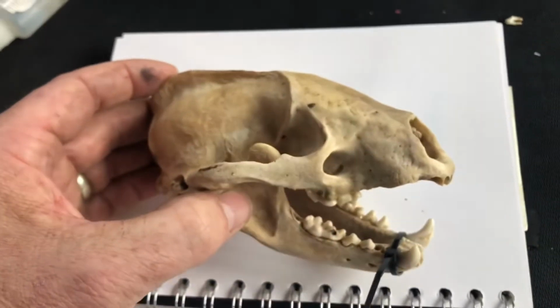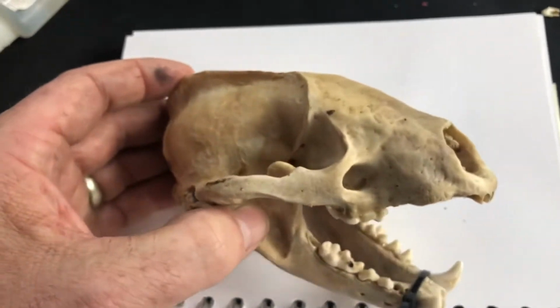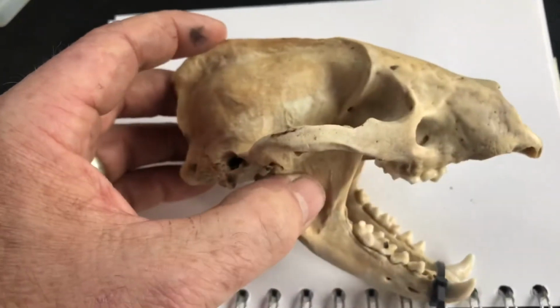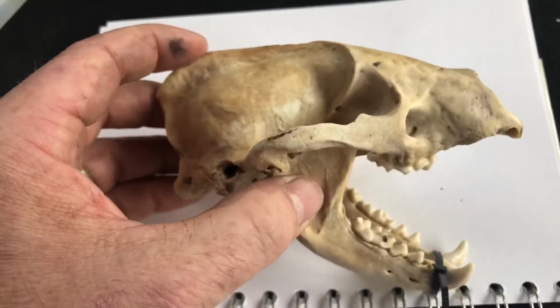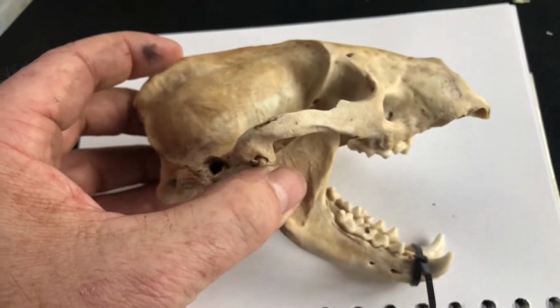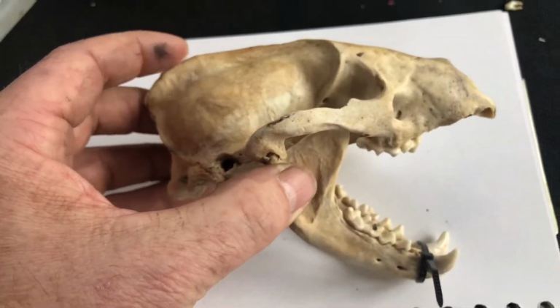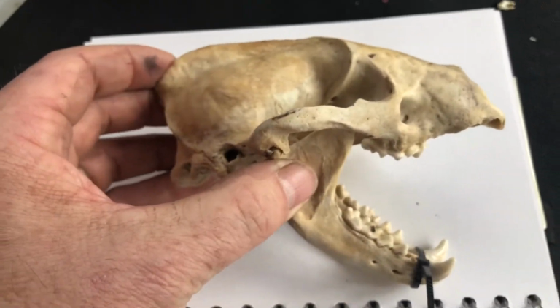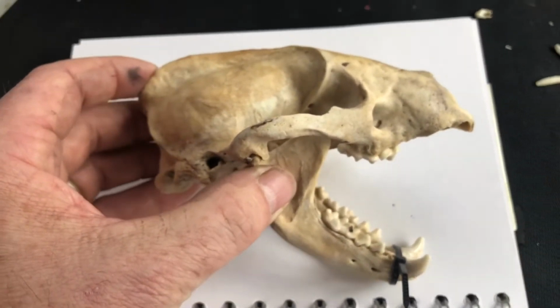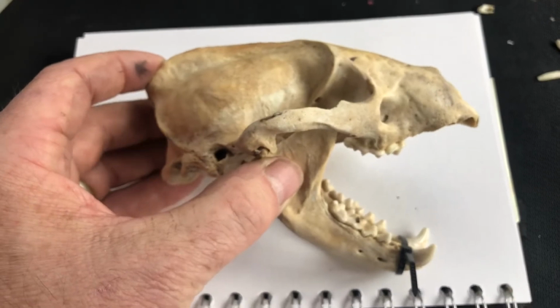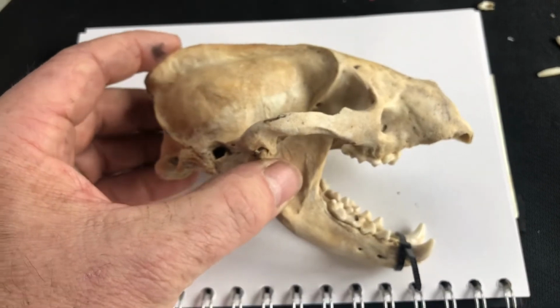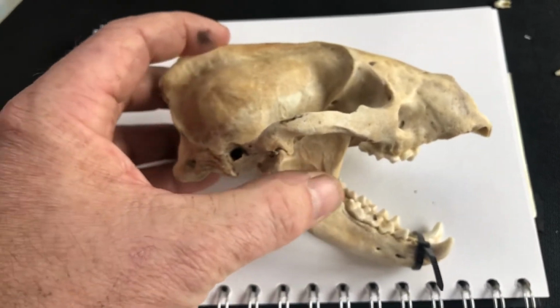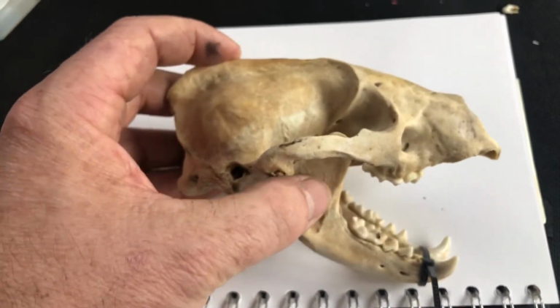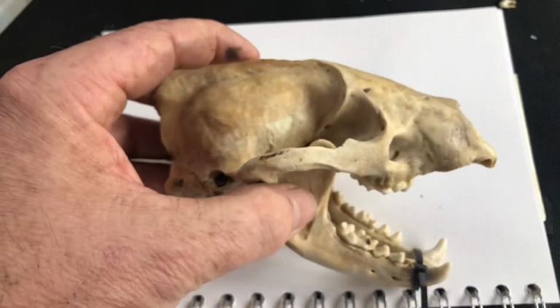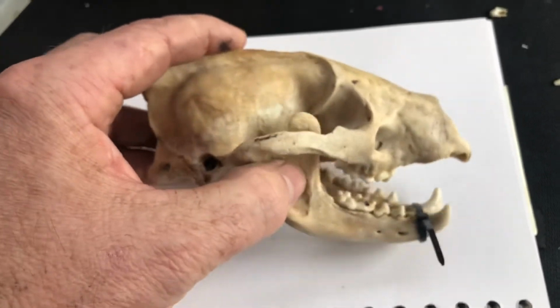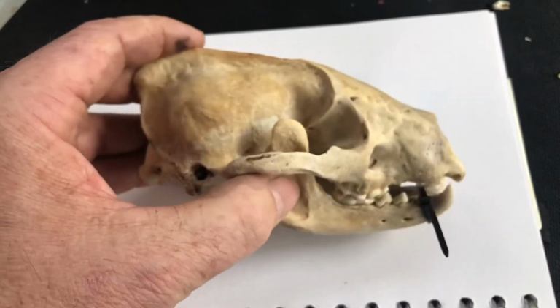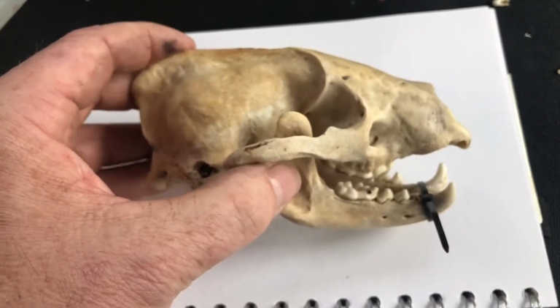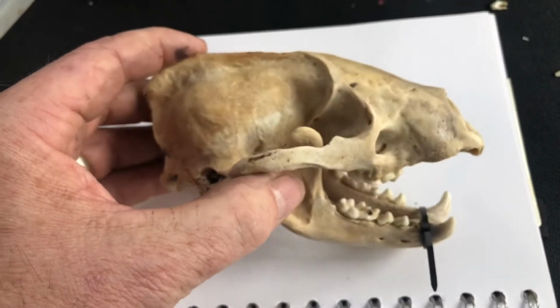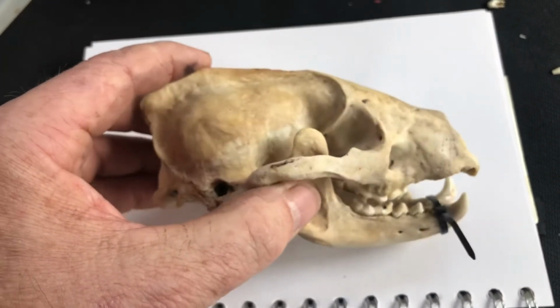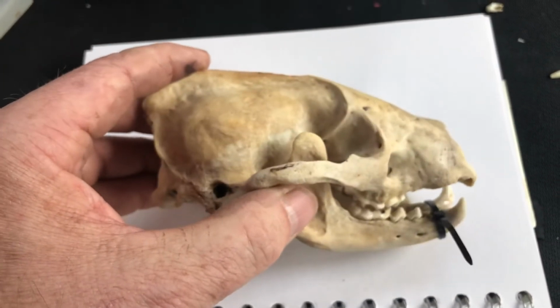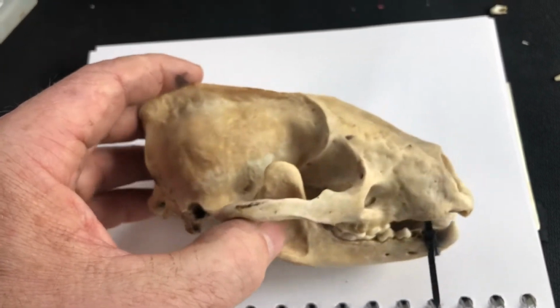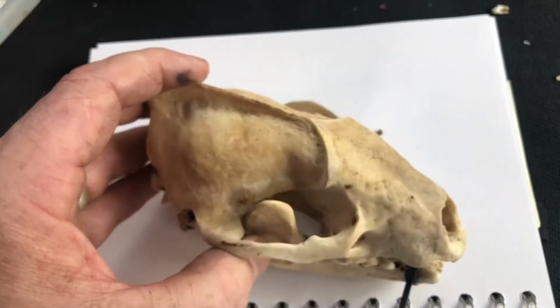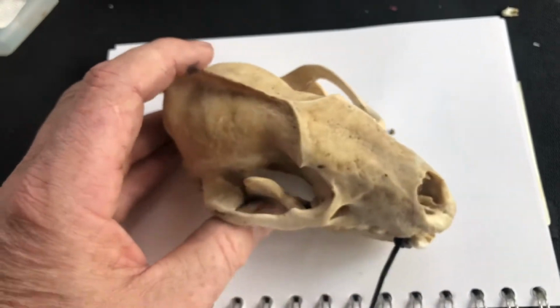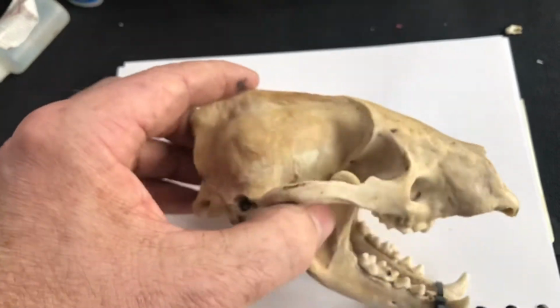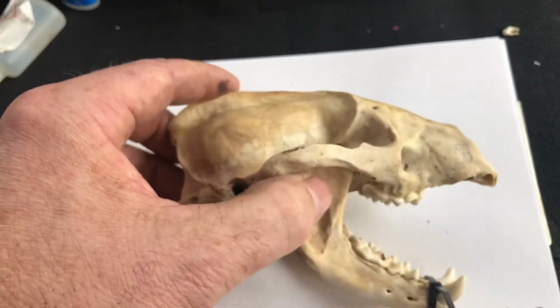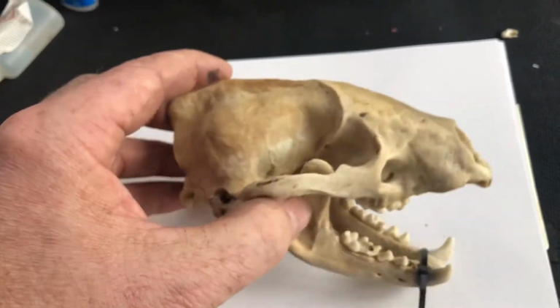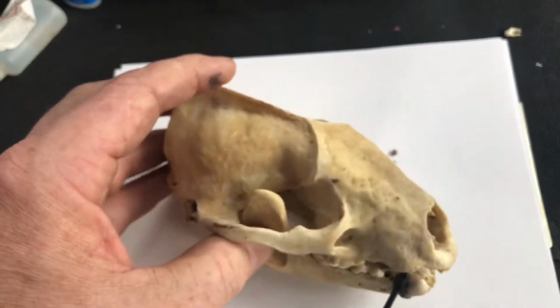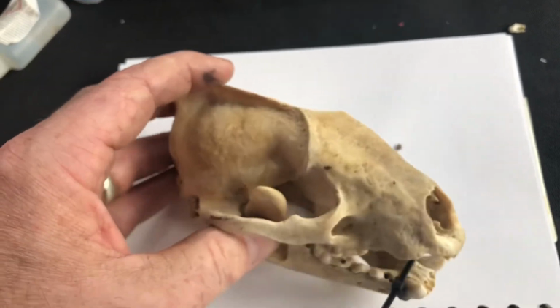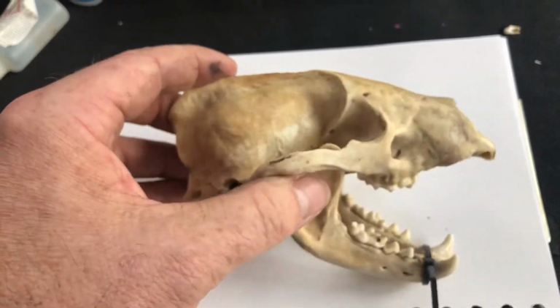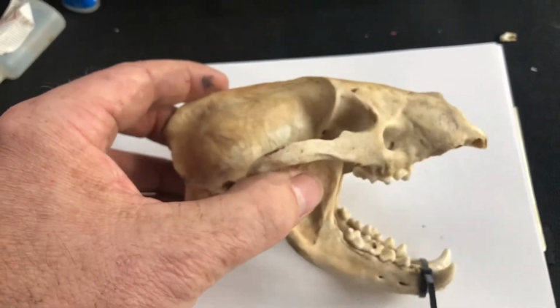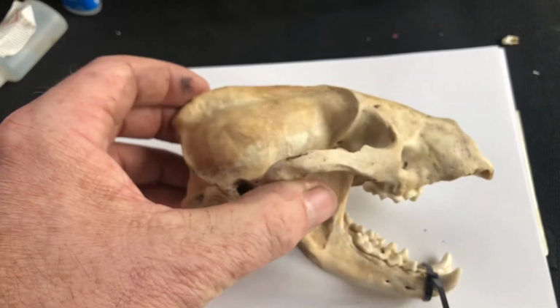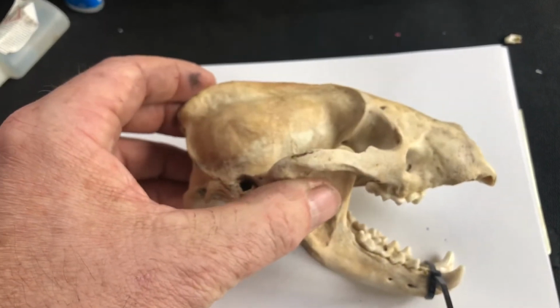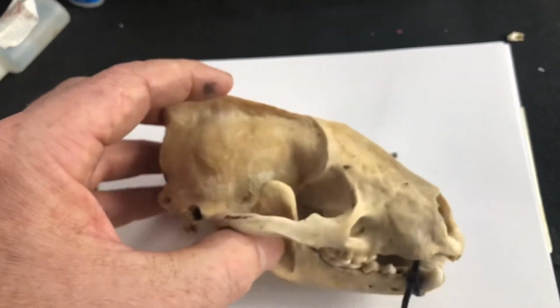Most of my other skulls are locked in college at the moment, because they are isolated in their own way and I can't get back to them. But this one was donated to me by a friend who works on a farm — we found it in a ditch early in the year.